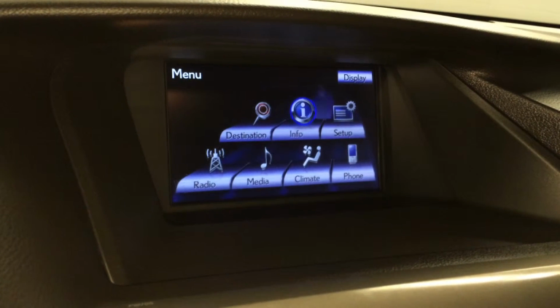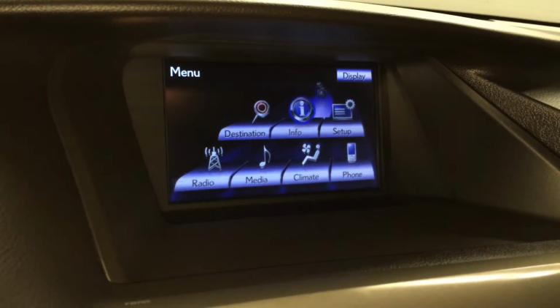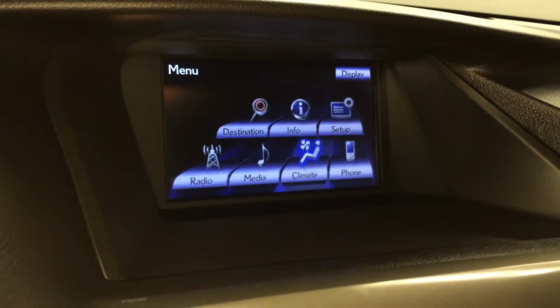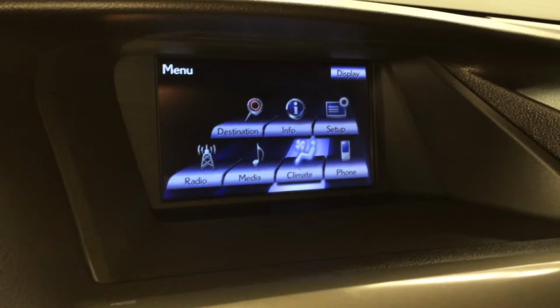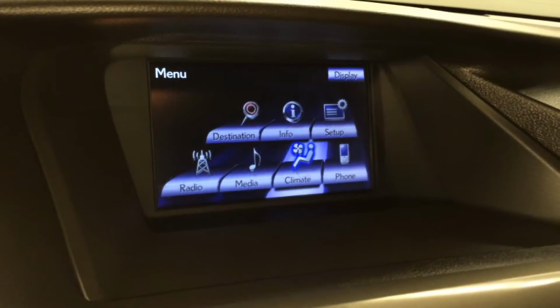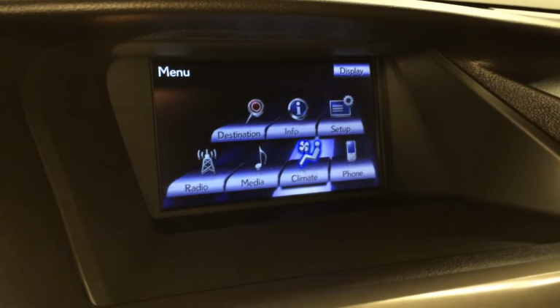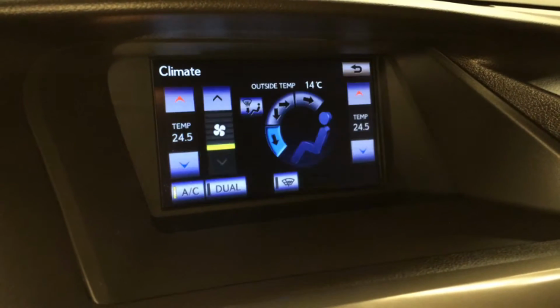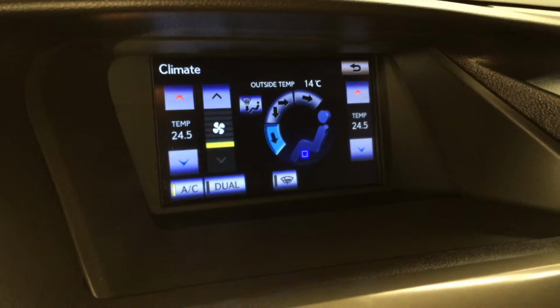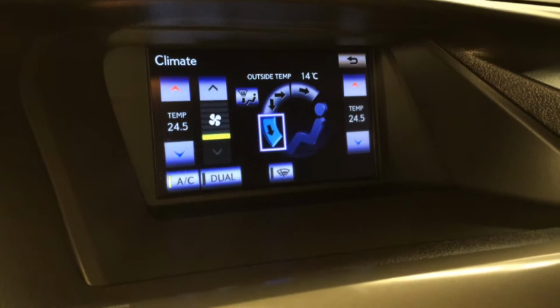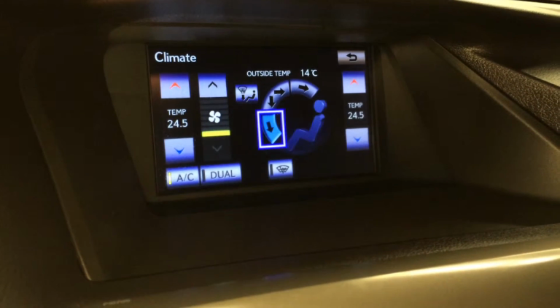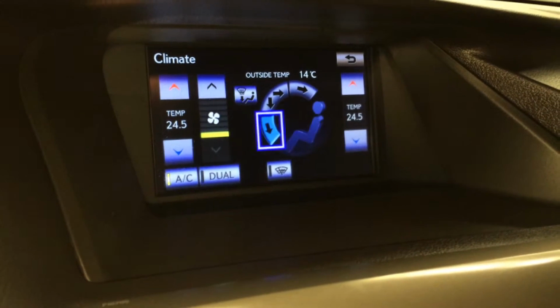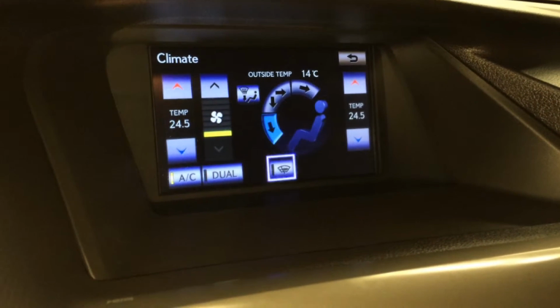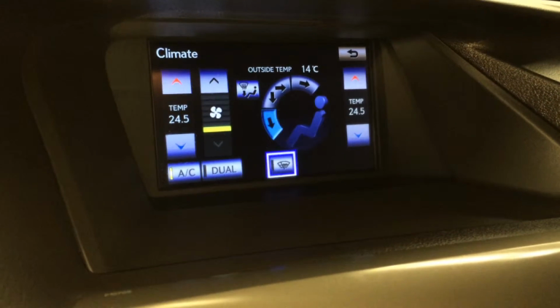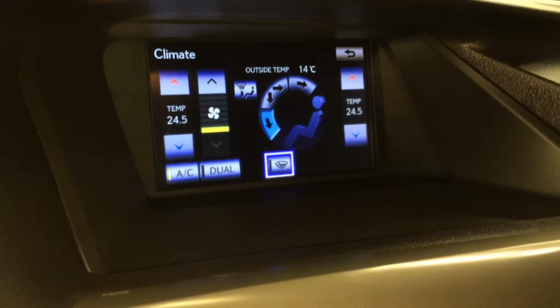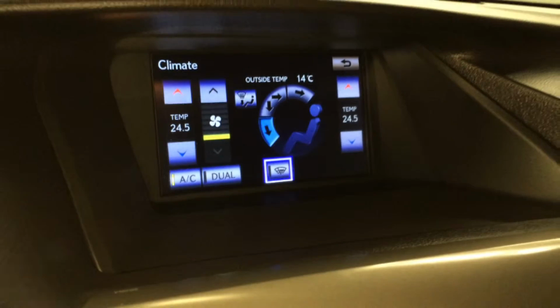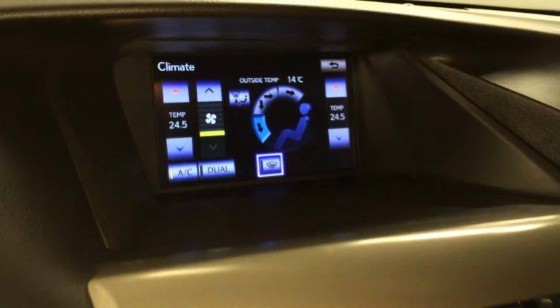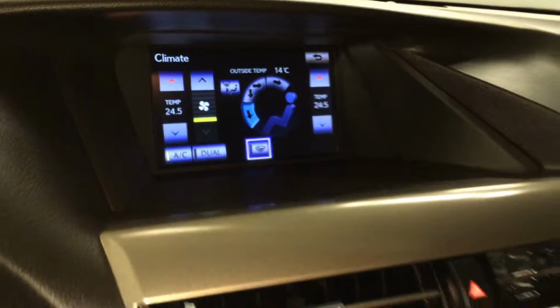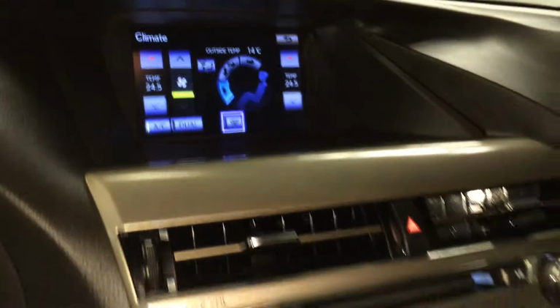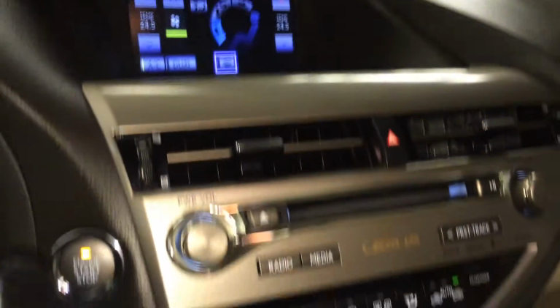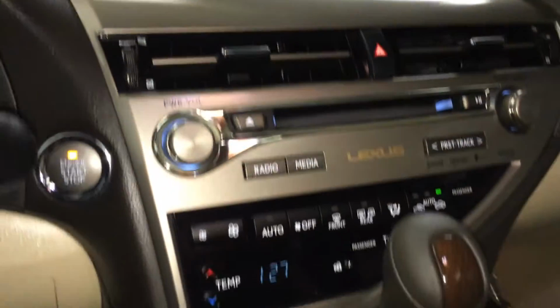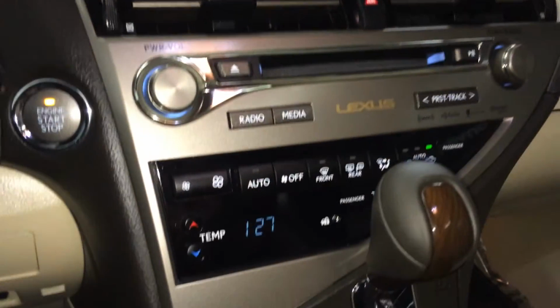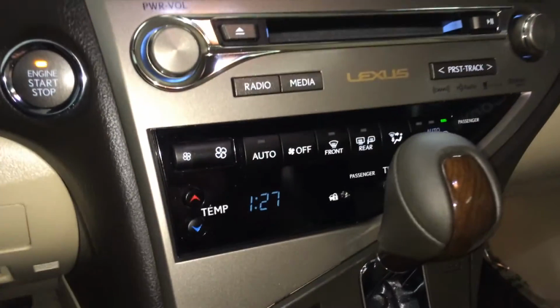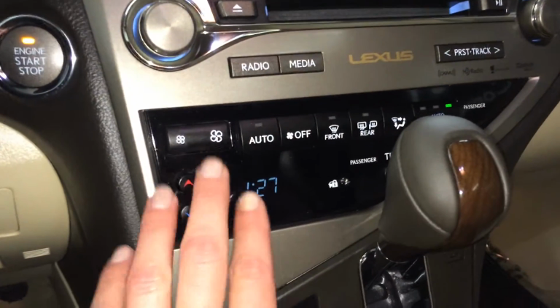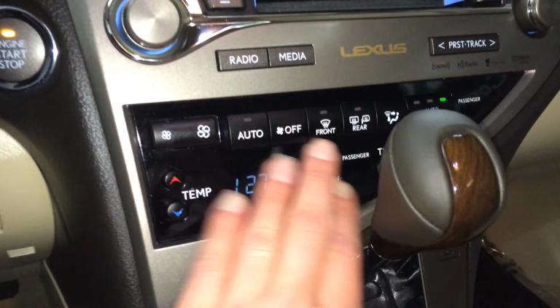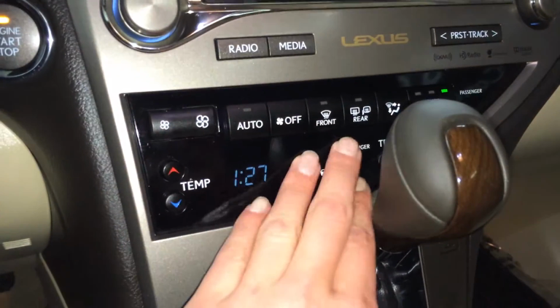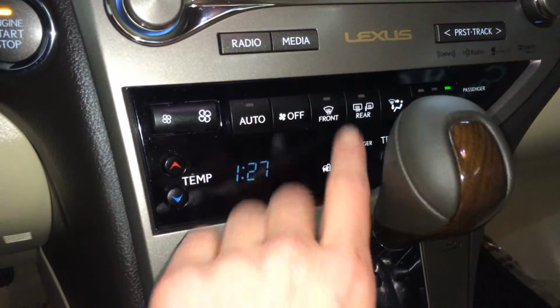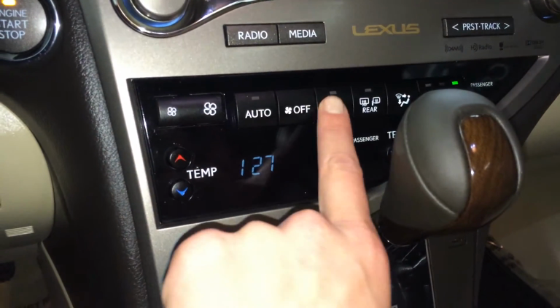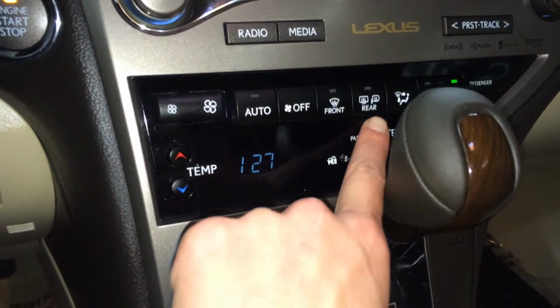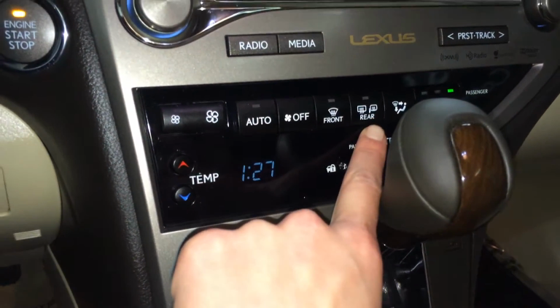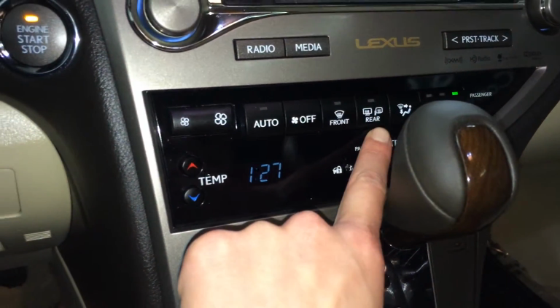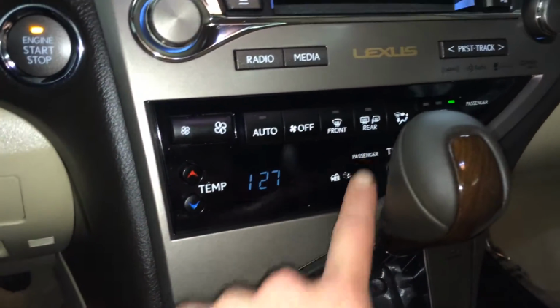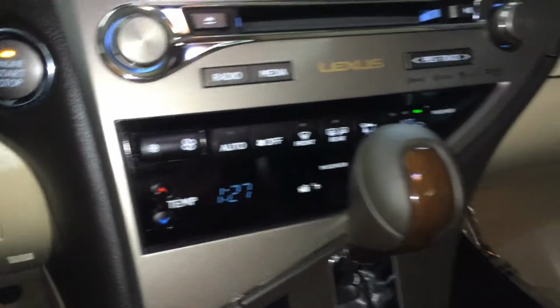Dual zone climate control, AC, and front windshield rubber de-icer. Shortcut buttons here for climate — you have front and rear defrost, and side mirrors are heated.